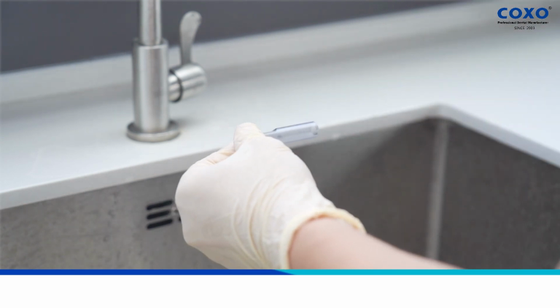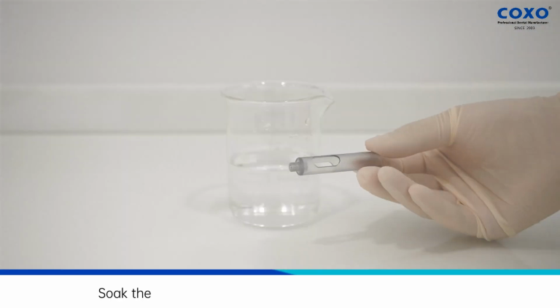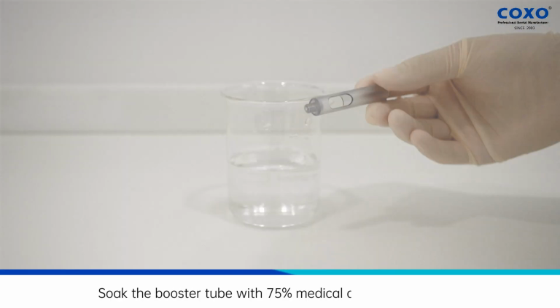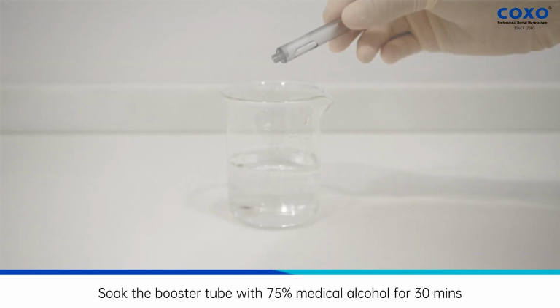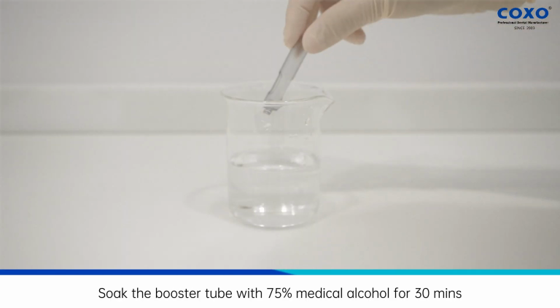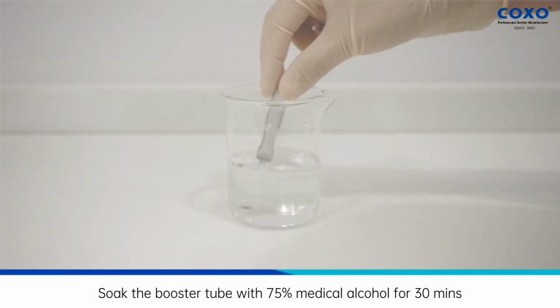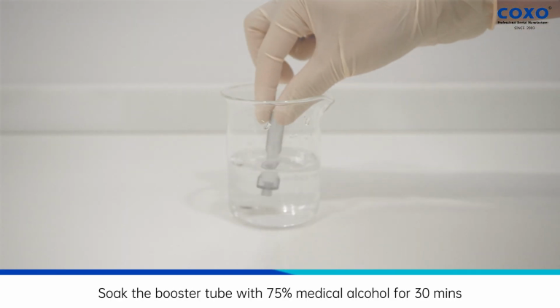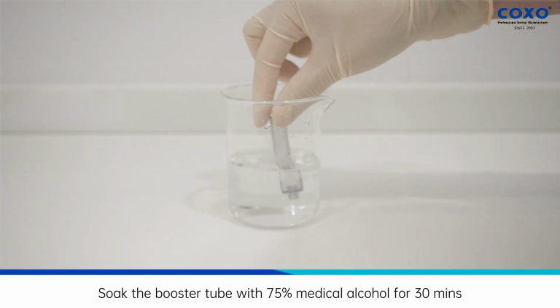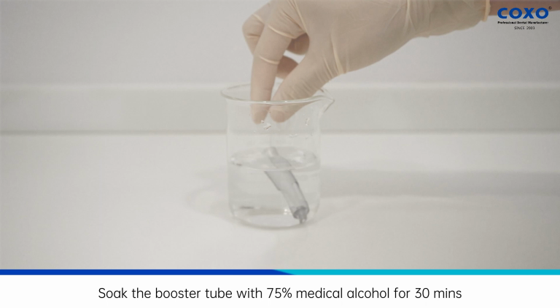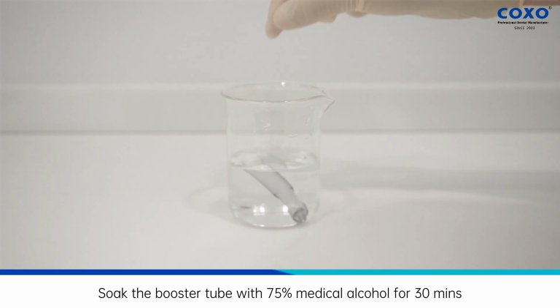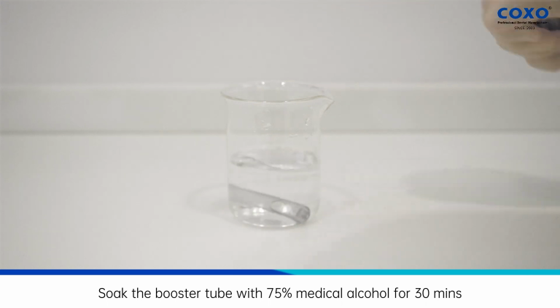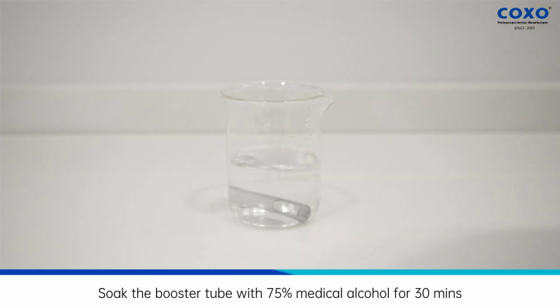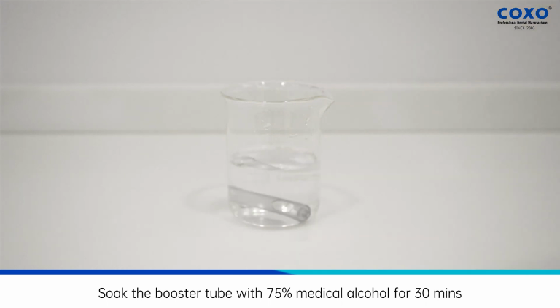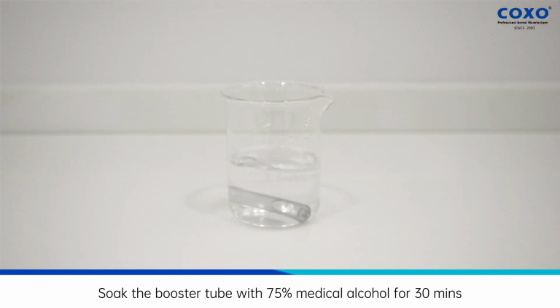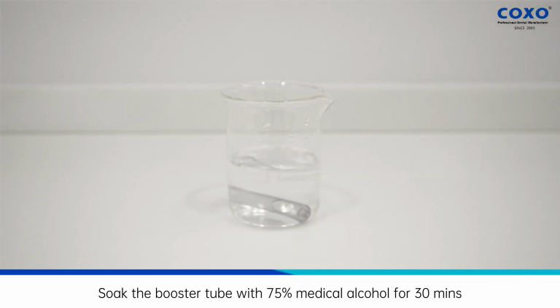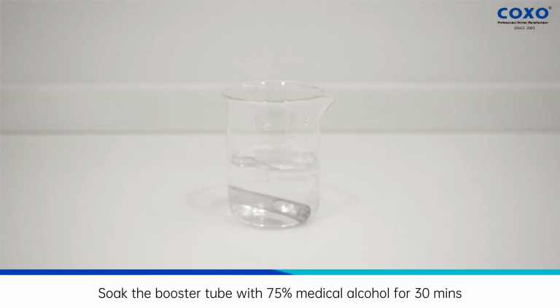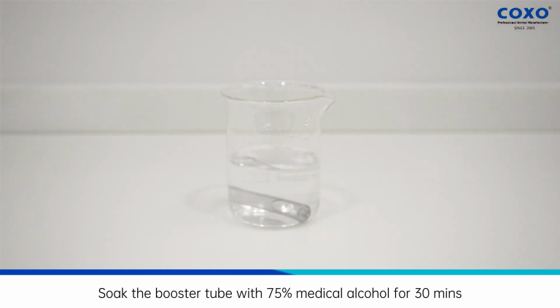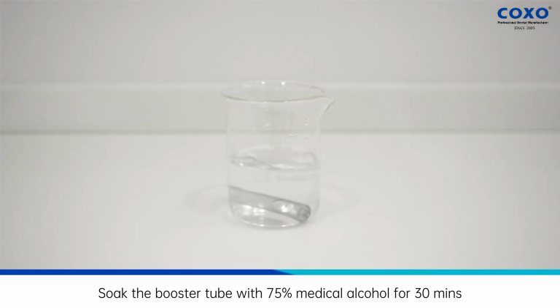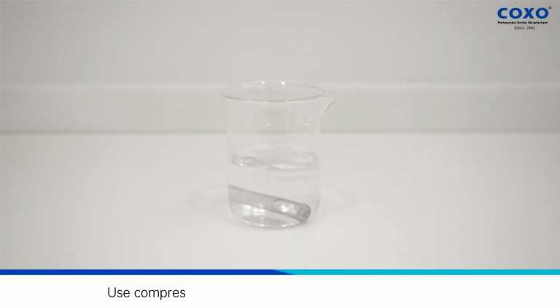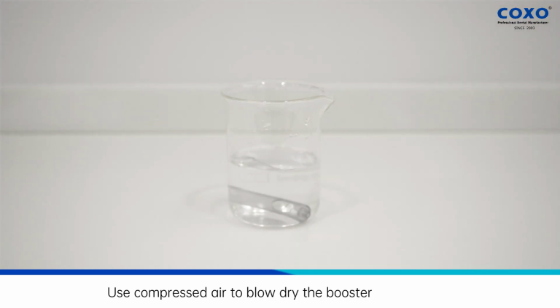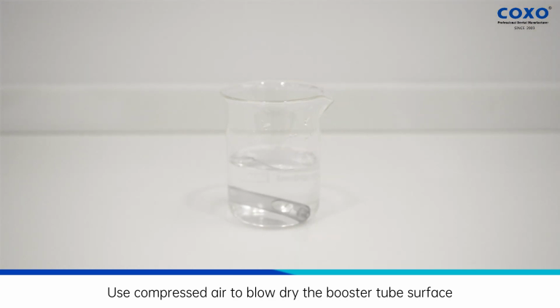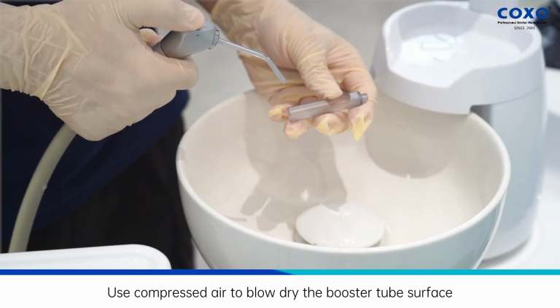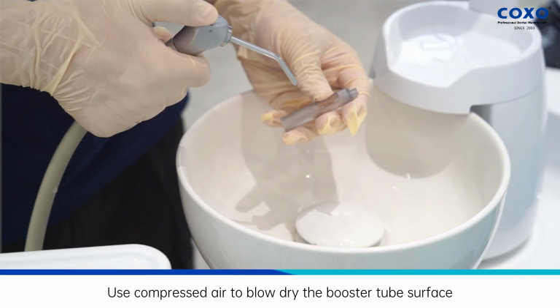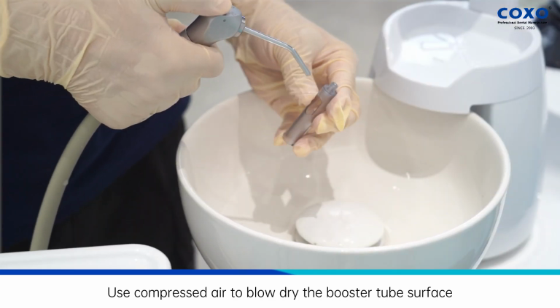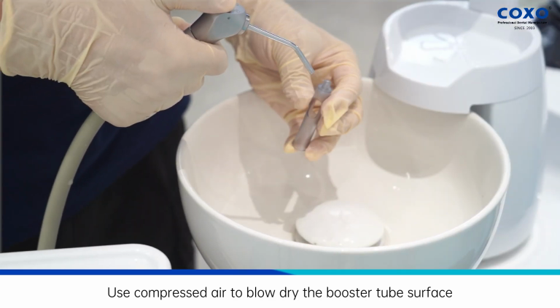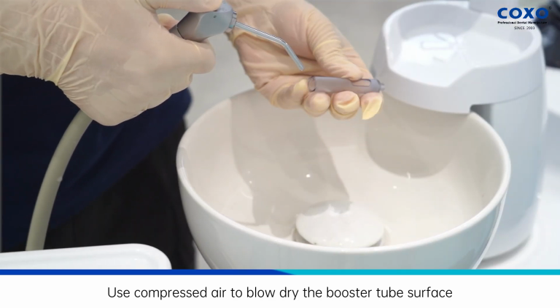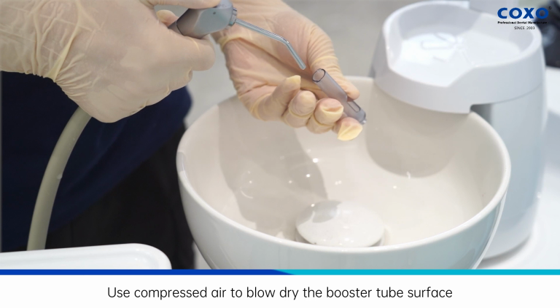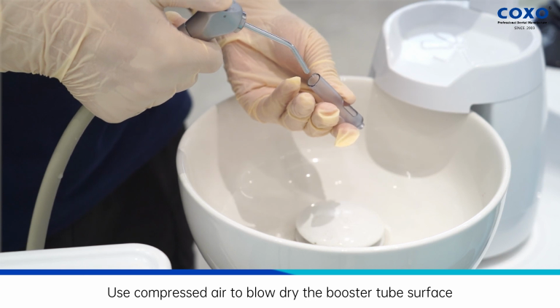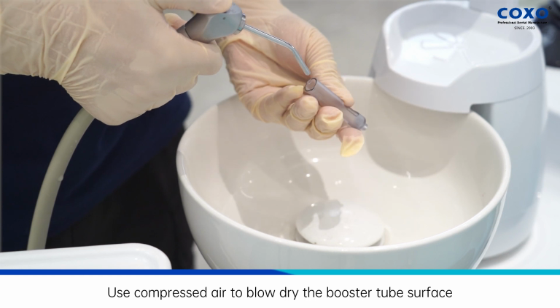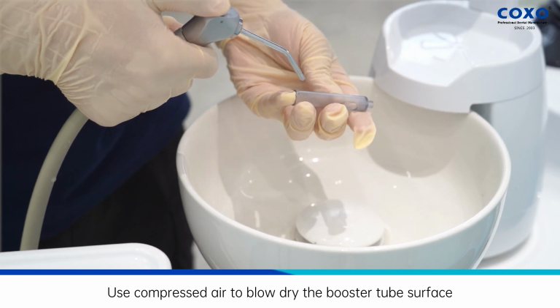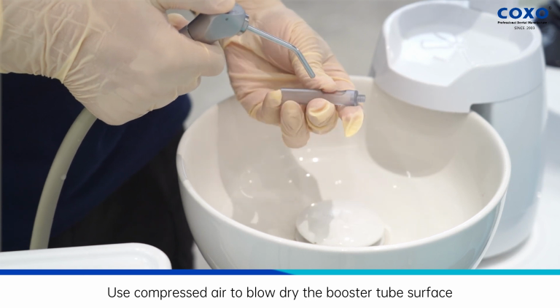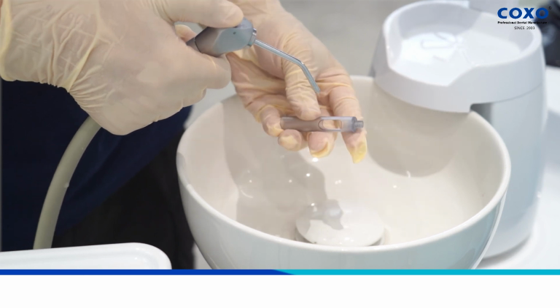Soak the booster tube with 75% medical alcohol for 30 minutes. Use compressed air to blow dry the booster tube surface.